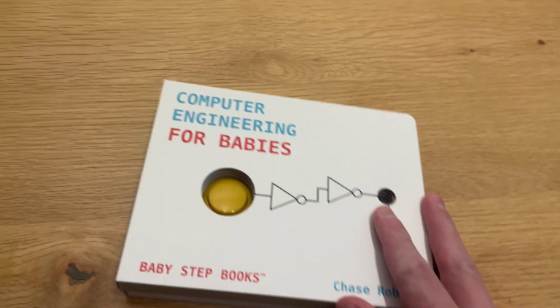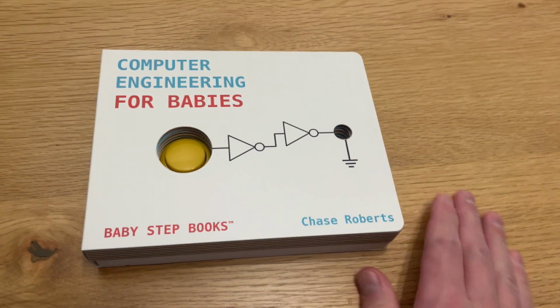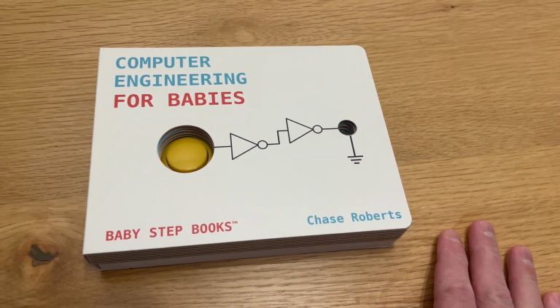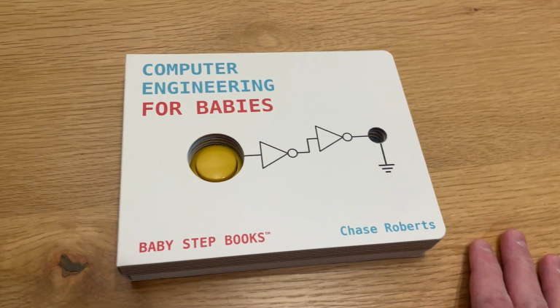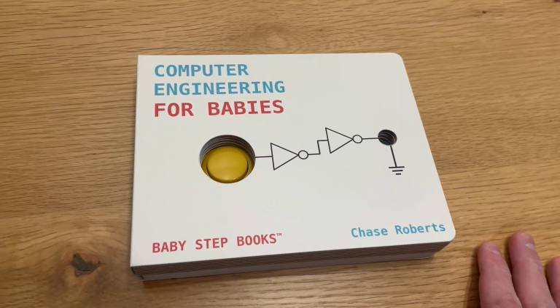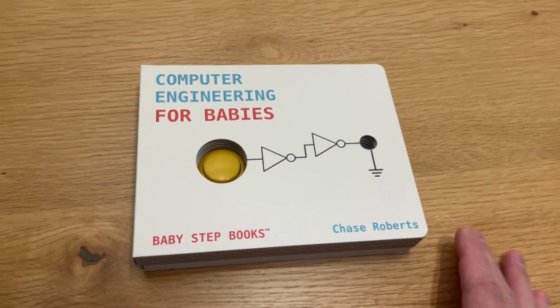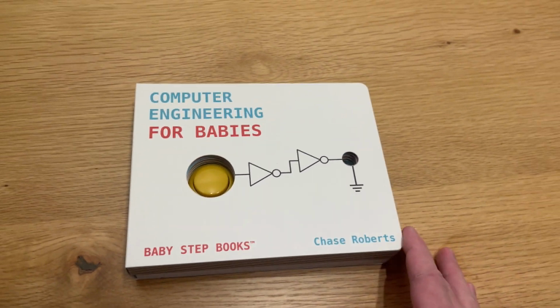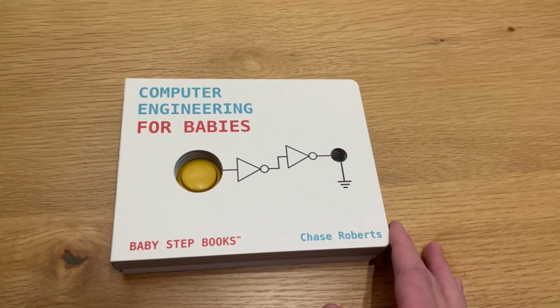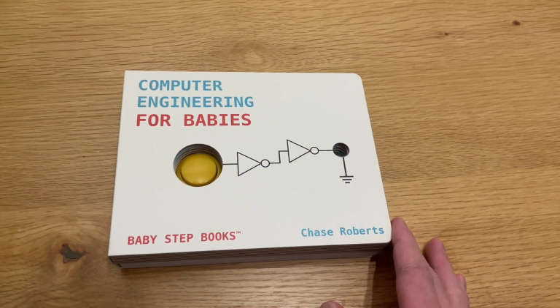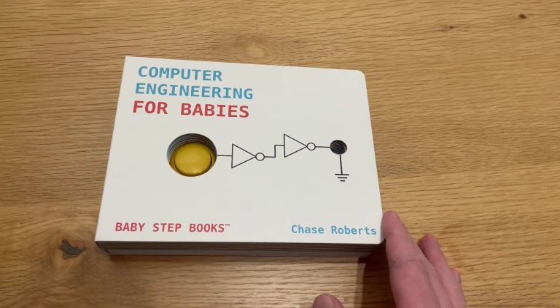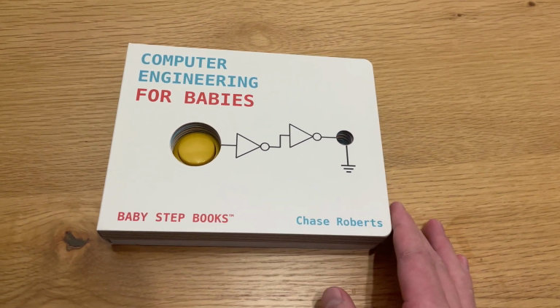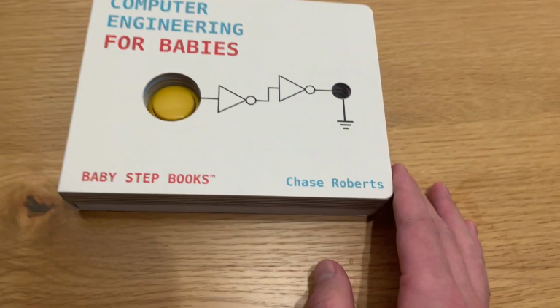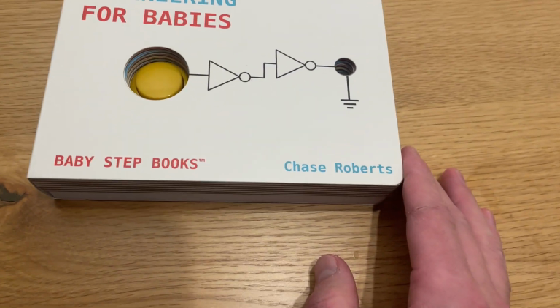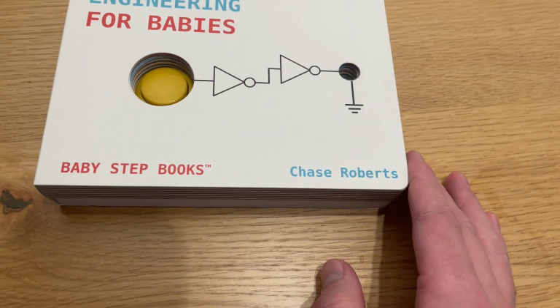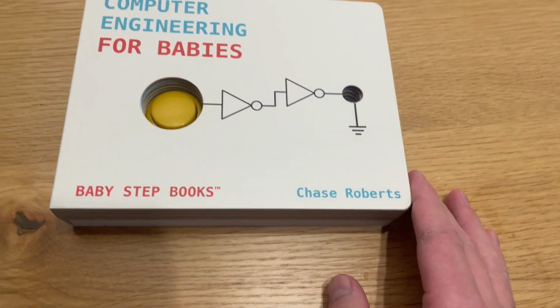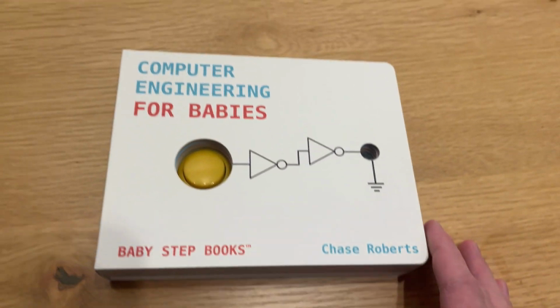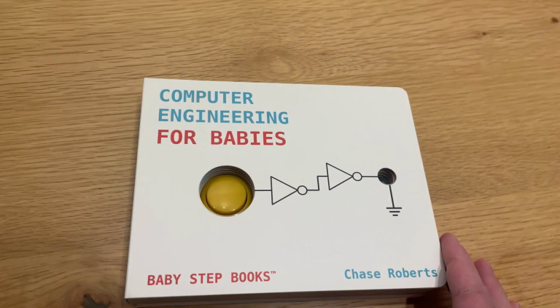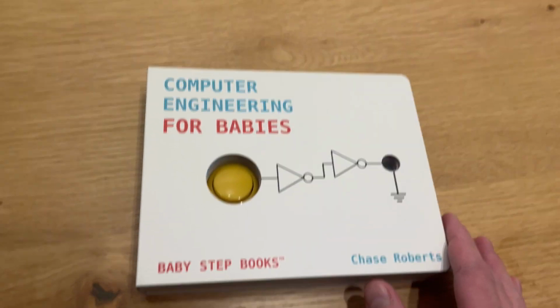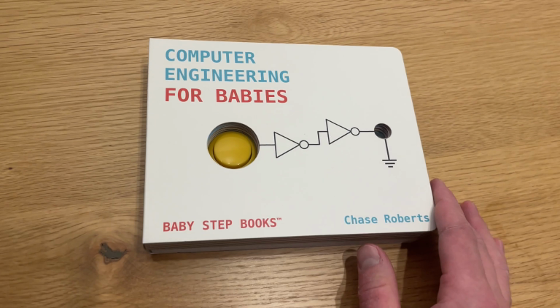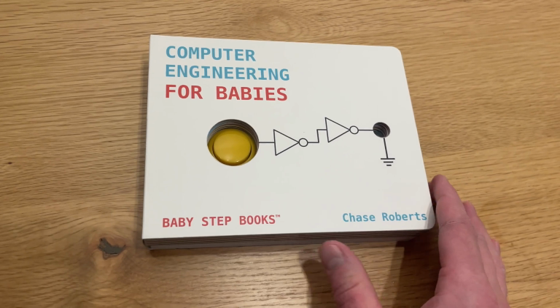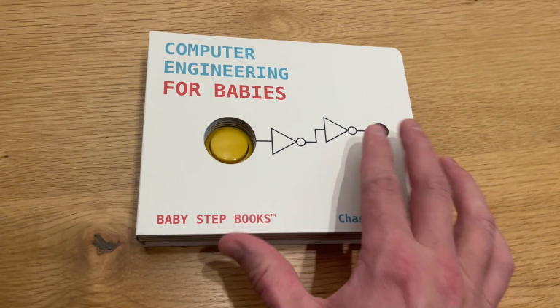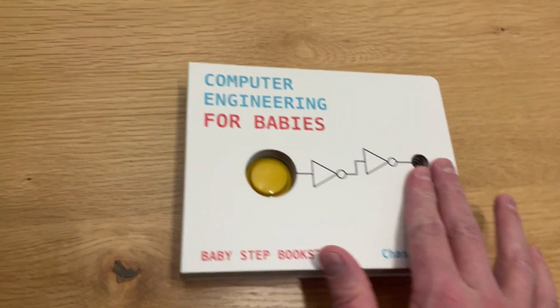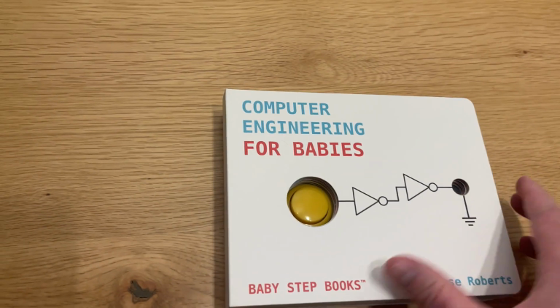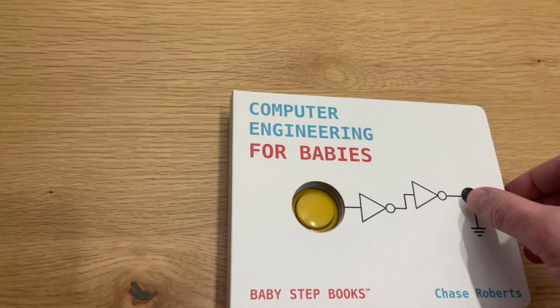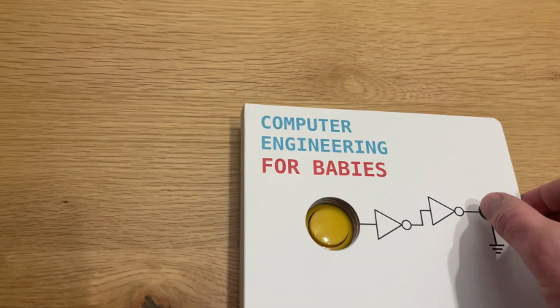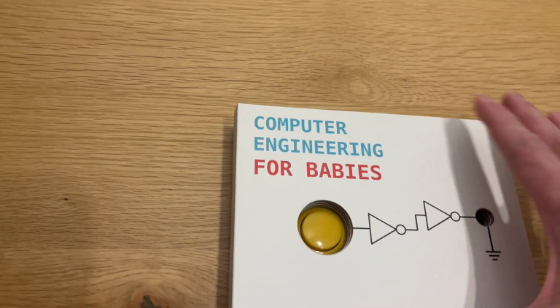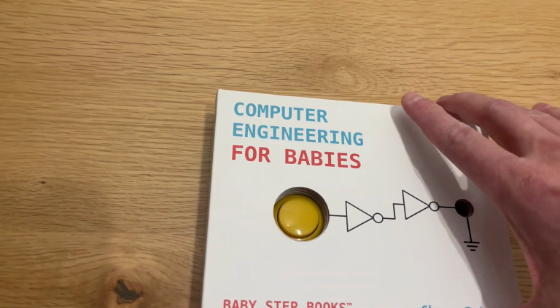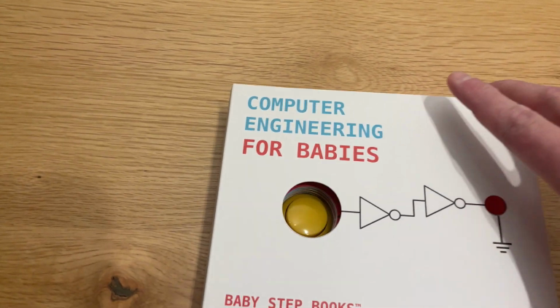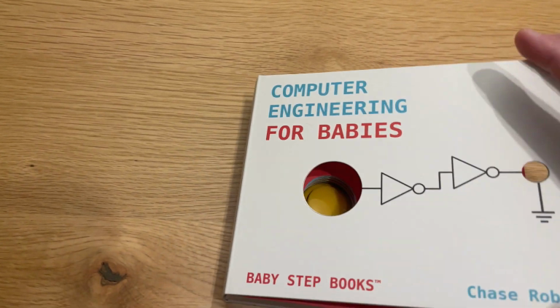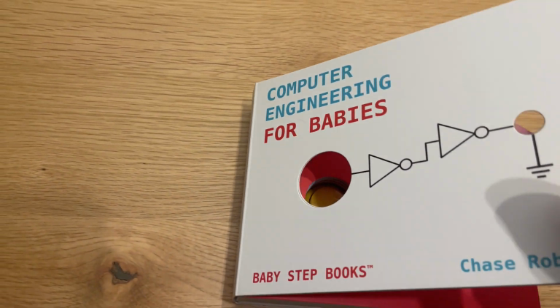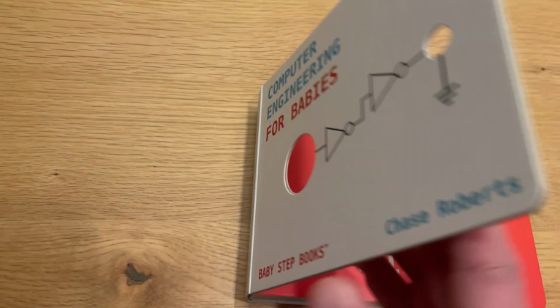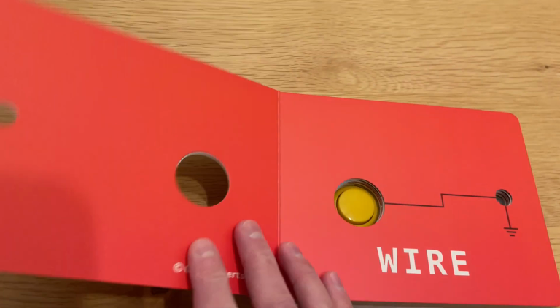All right, so here it is — Computer Engineering for Babies by Chase Roberts. Thank you, Chase Roberts. I don't know you, but this is an awesome book.